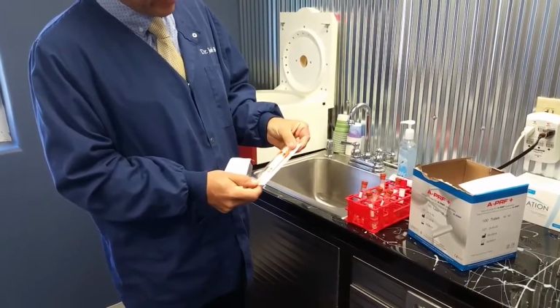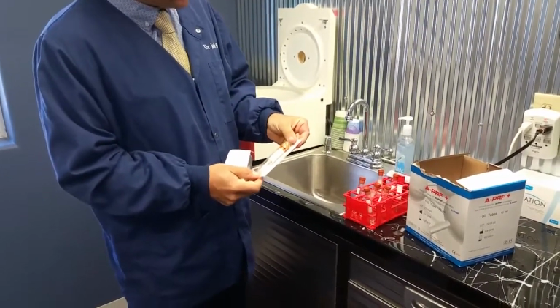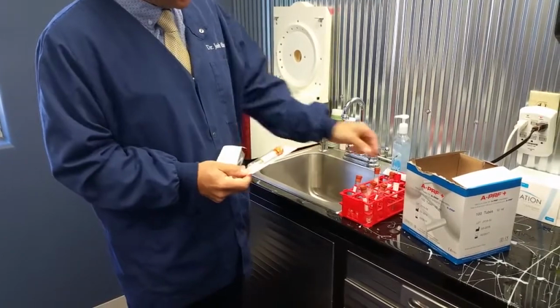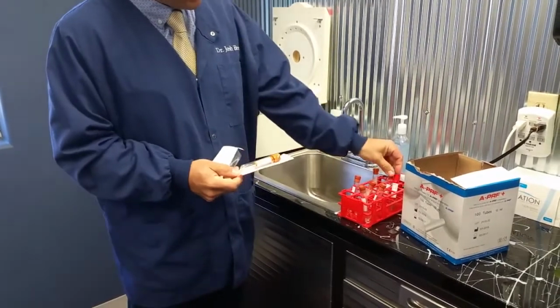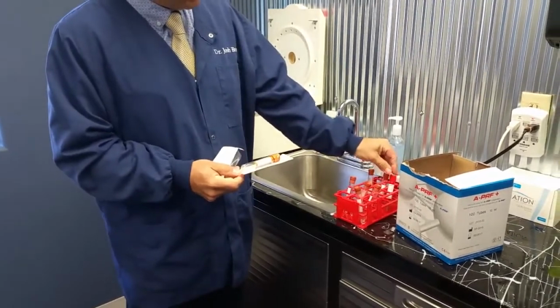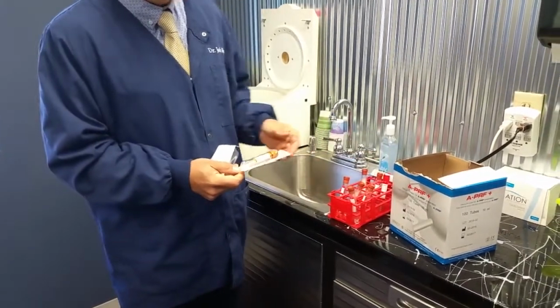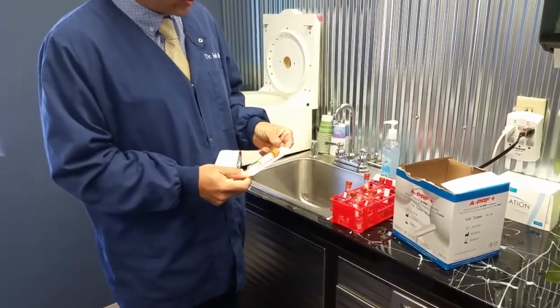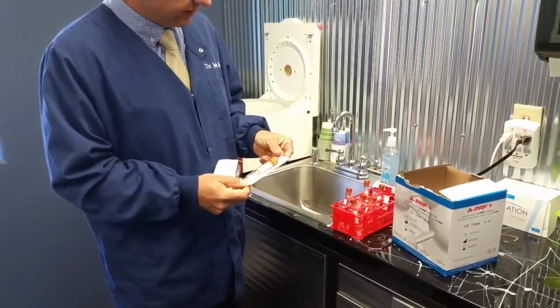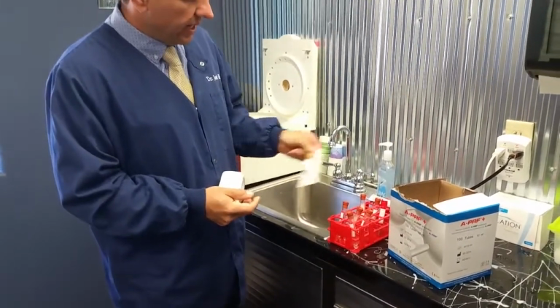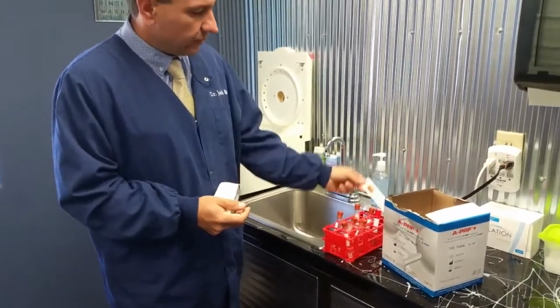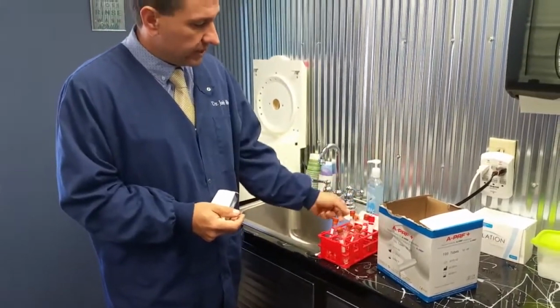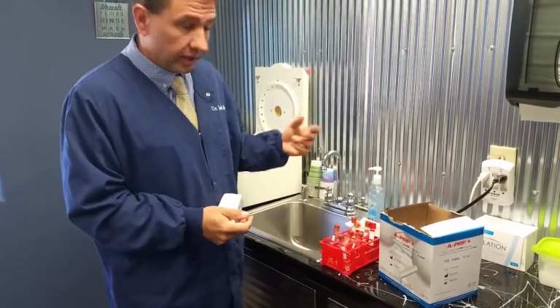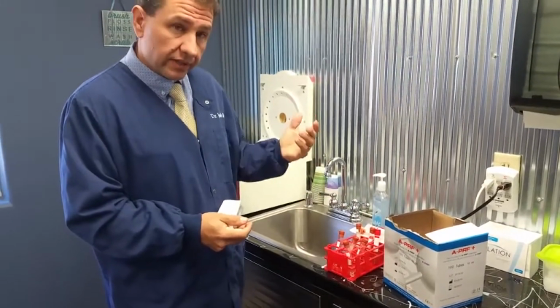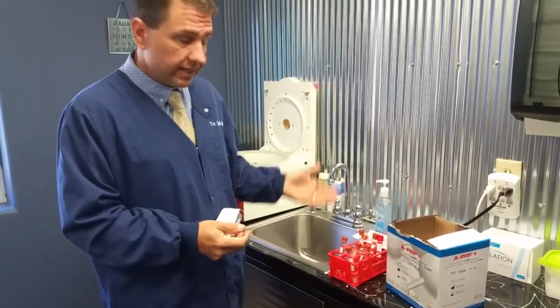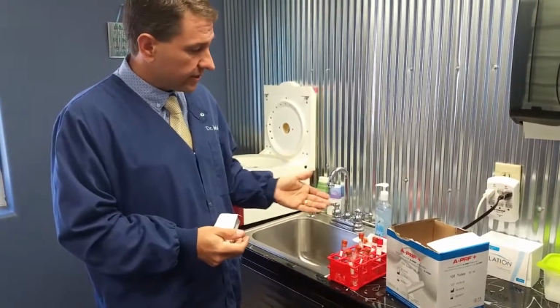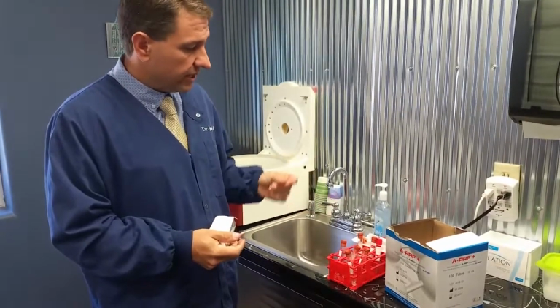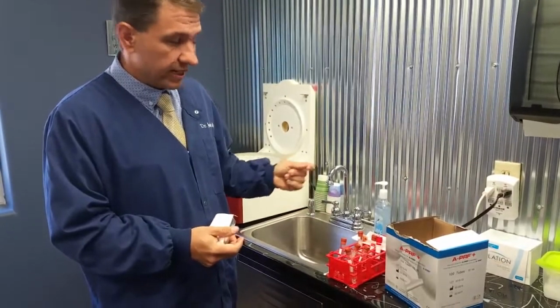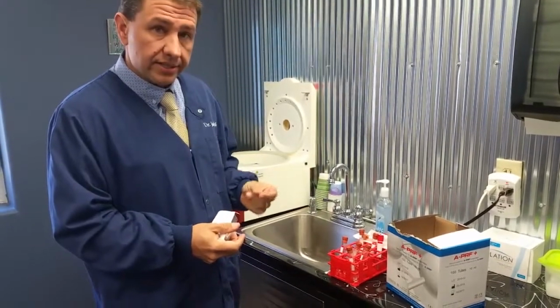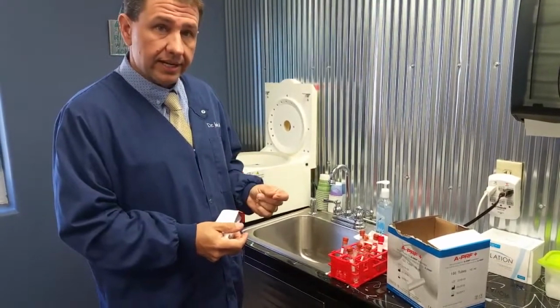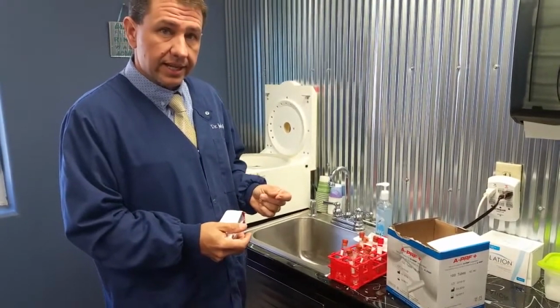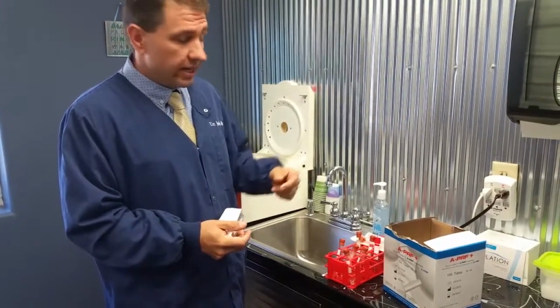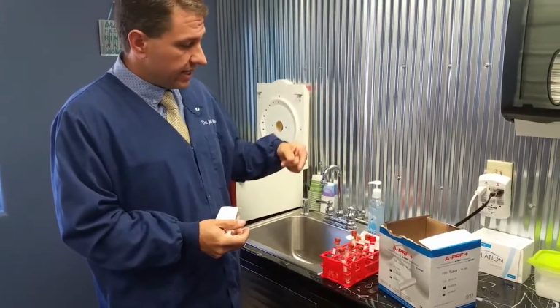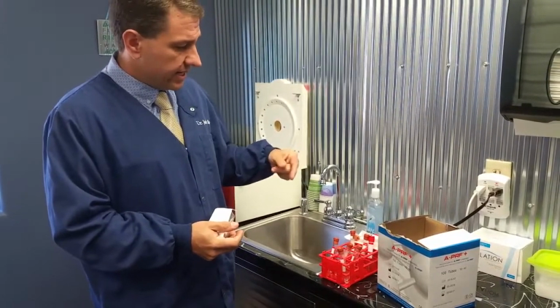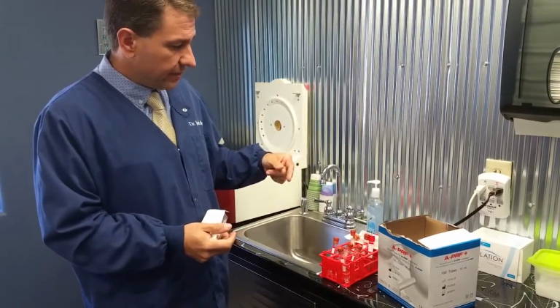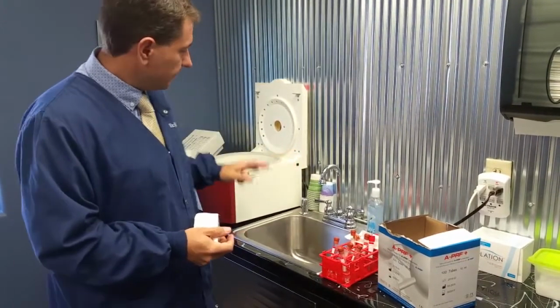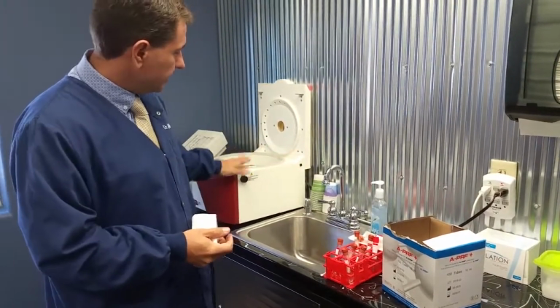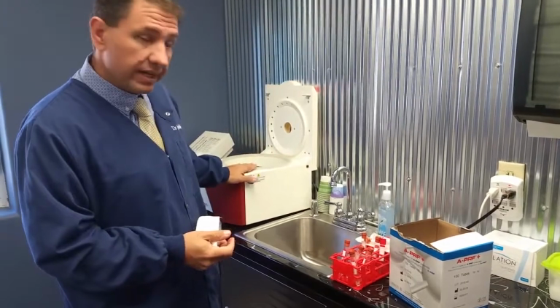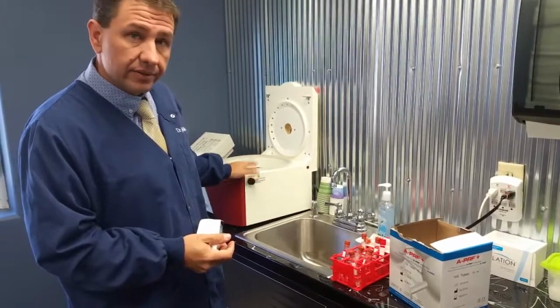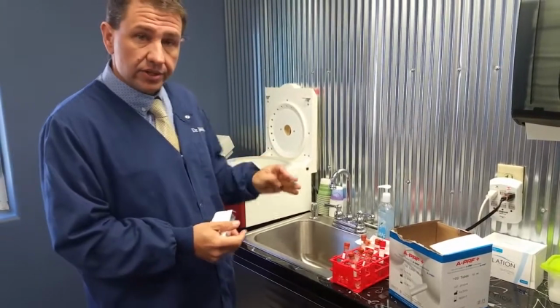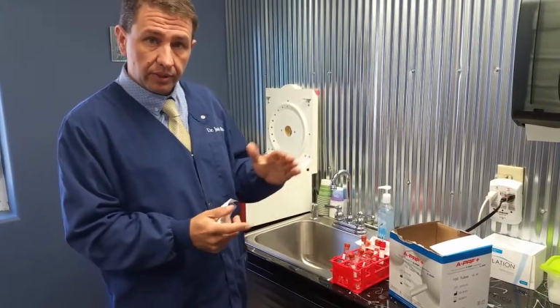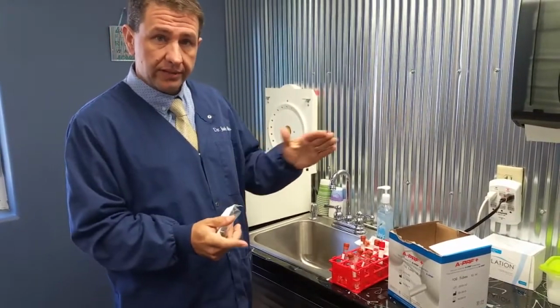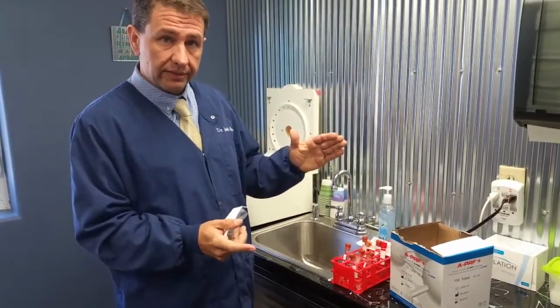The difference is that in the red tube, they're silicone coated, and when the blood that you've collected hits the silicone, it actually starts the clotting cascade. As that cascade happens, you need to spin it down so that you can pull out the different levels.